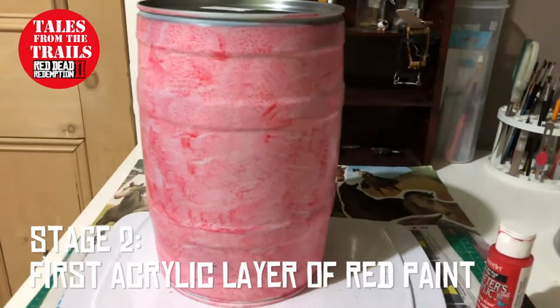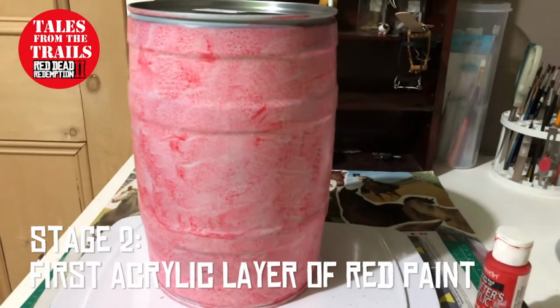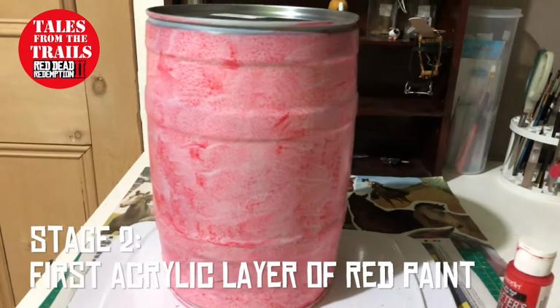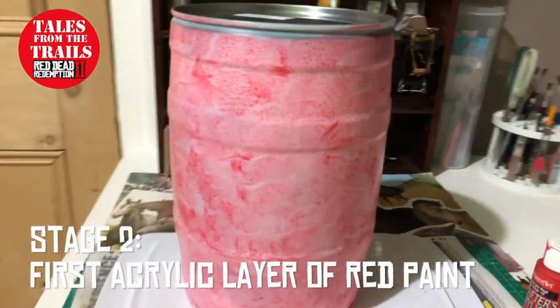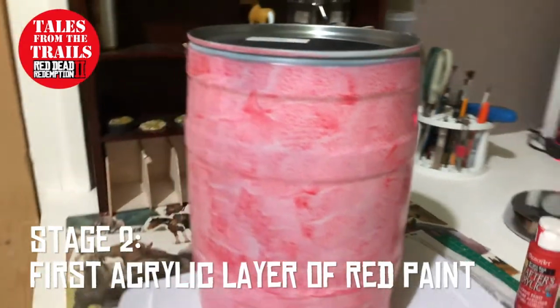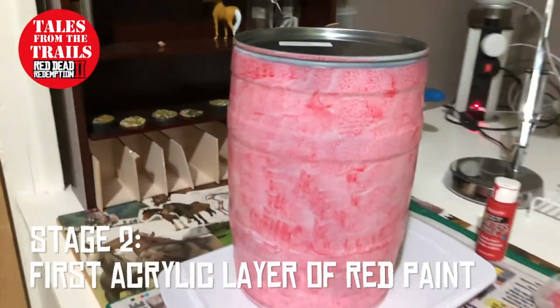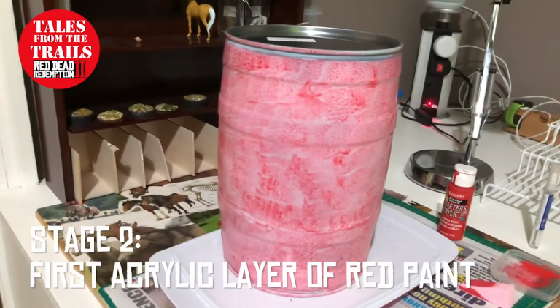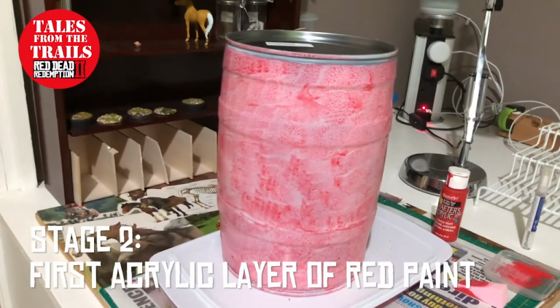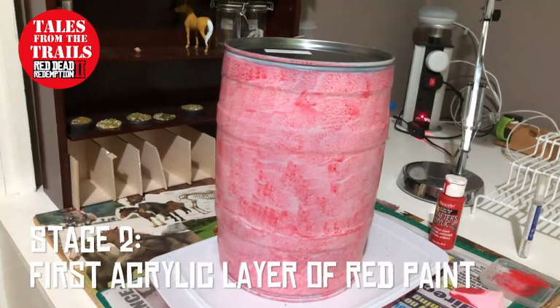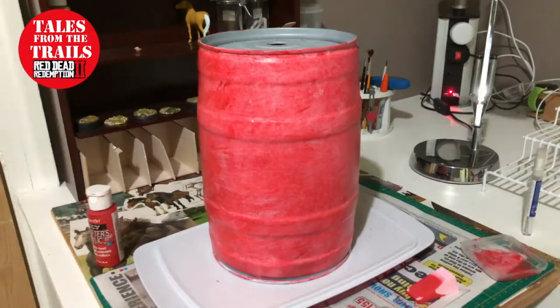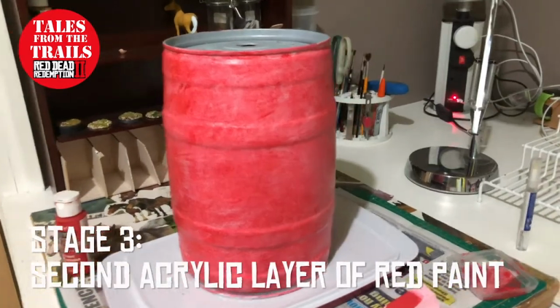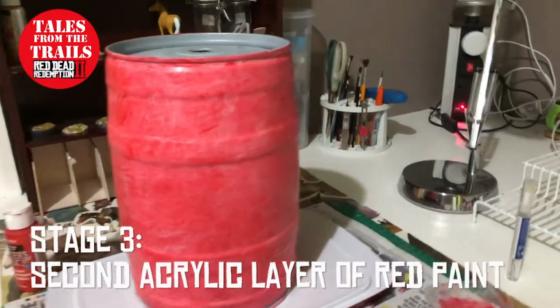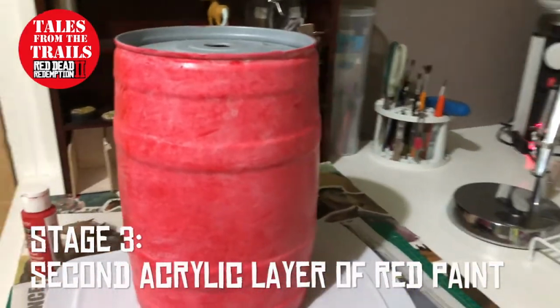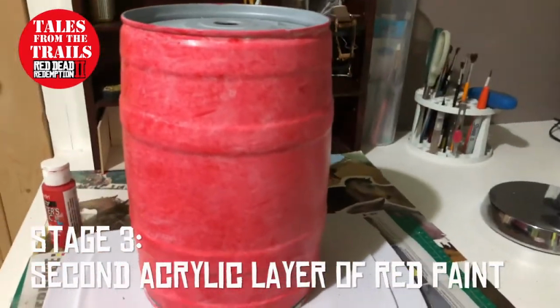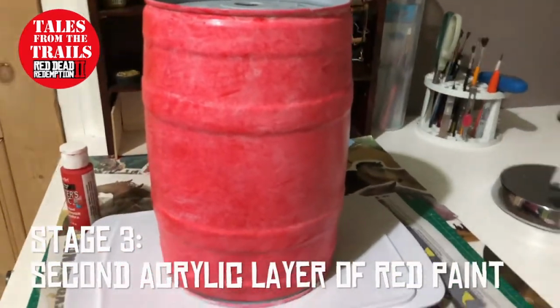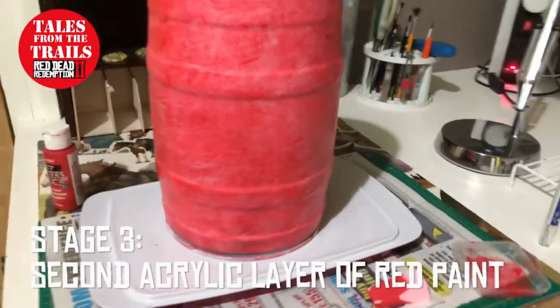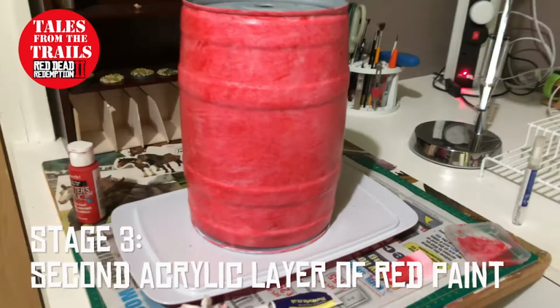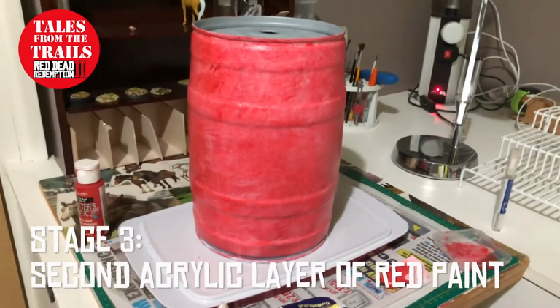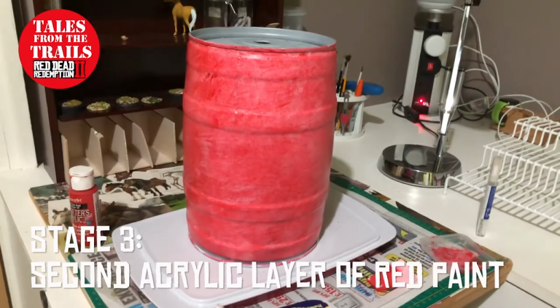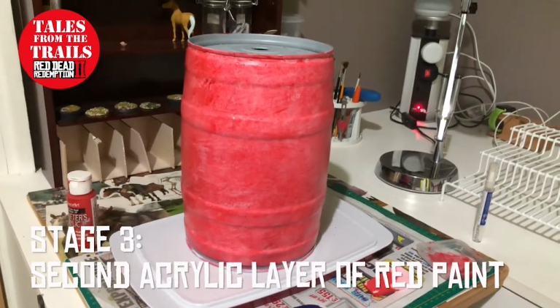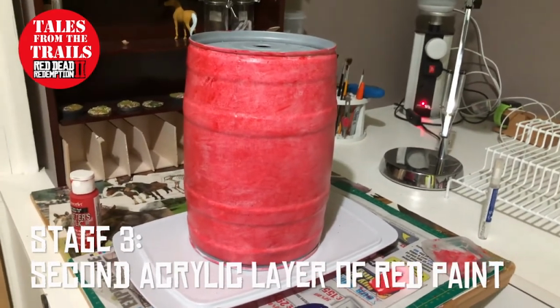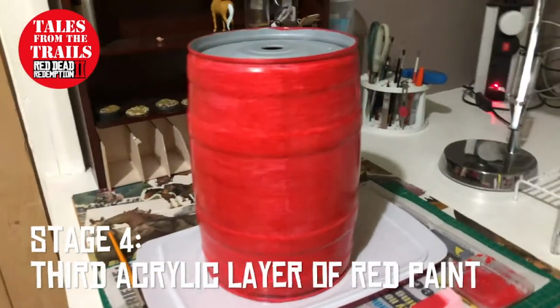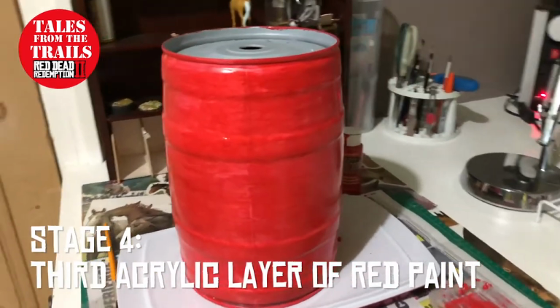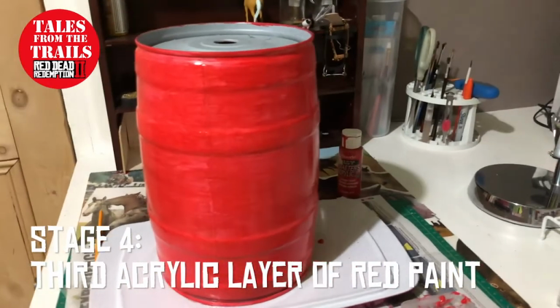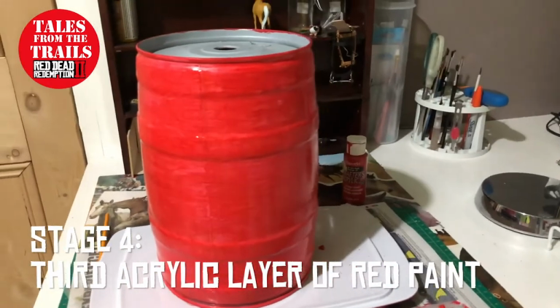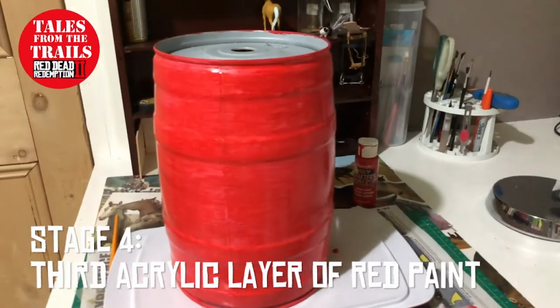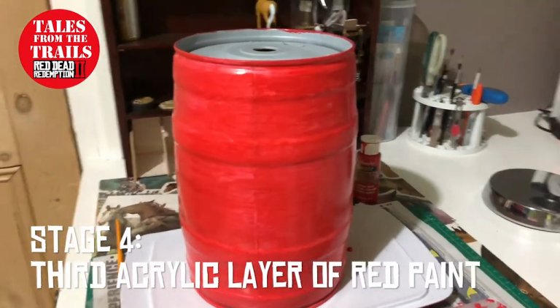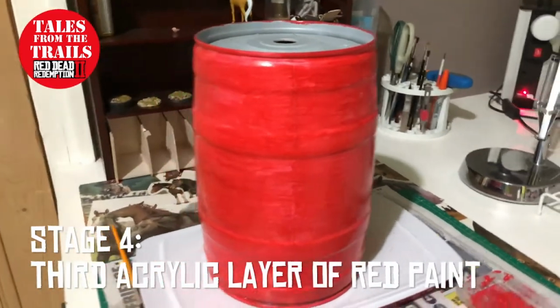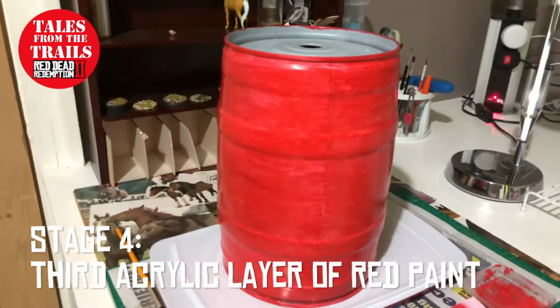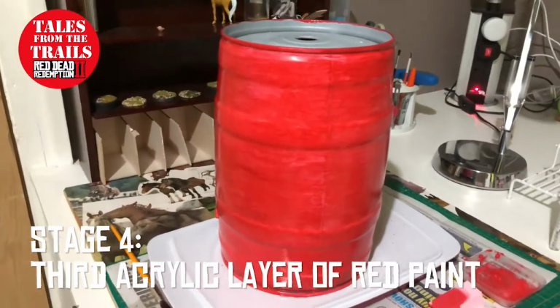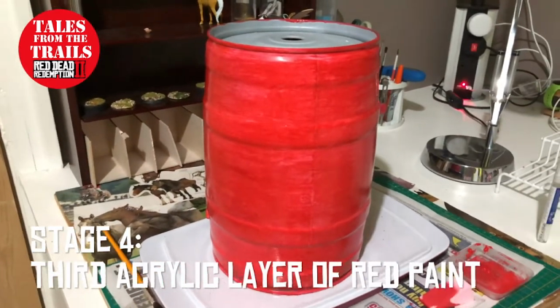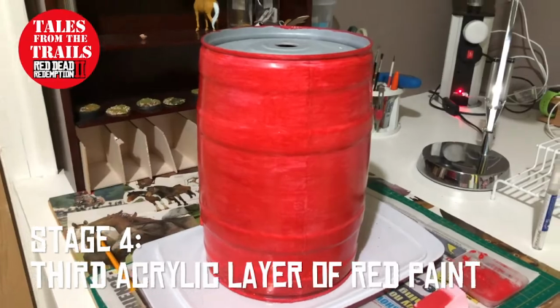Then we start applying the acrylic paint in red. I did it with a sponge and keep applying the layers until it darkens to the colour that you want. The last layer I did with a paintbrush.